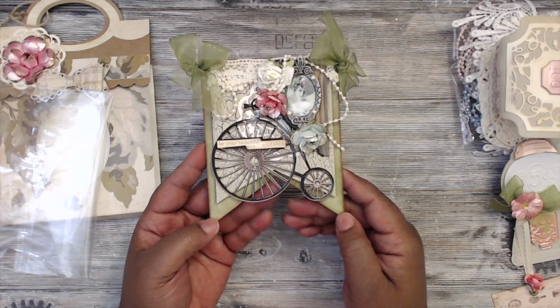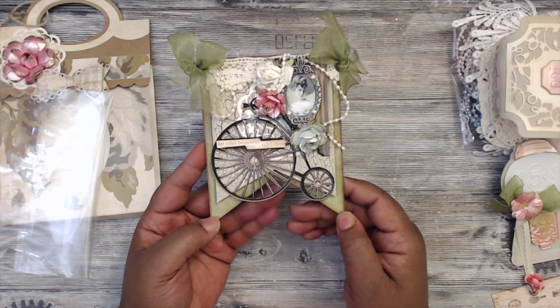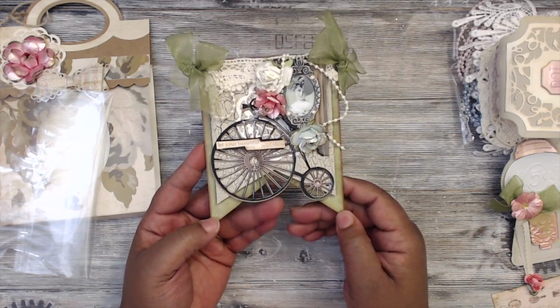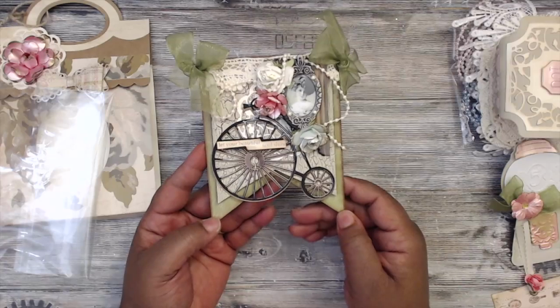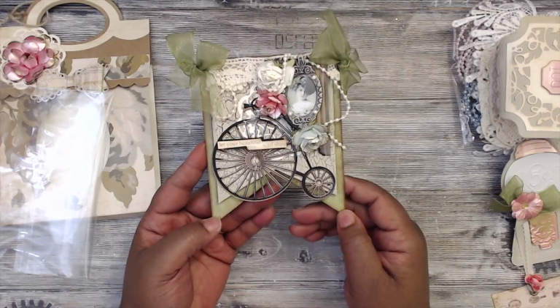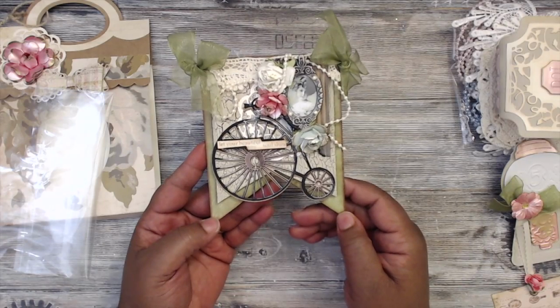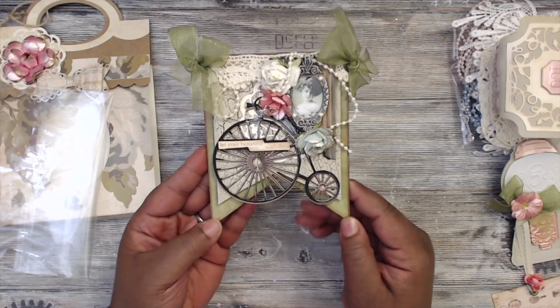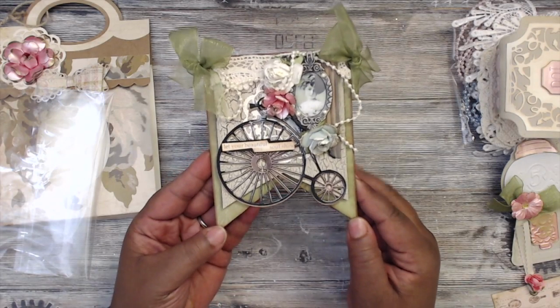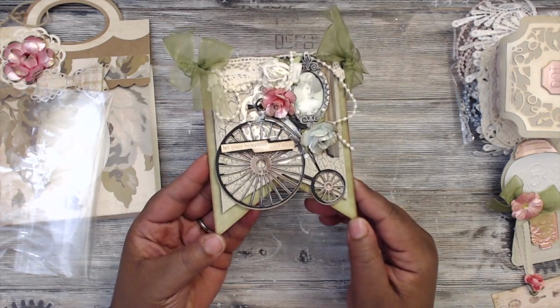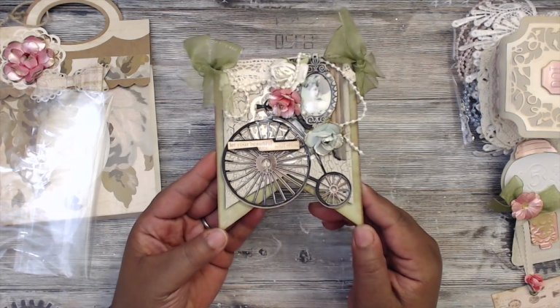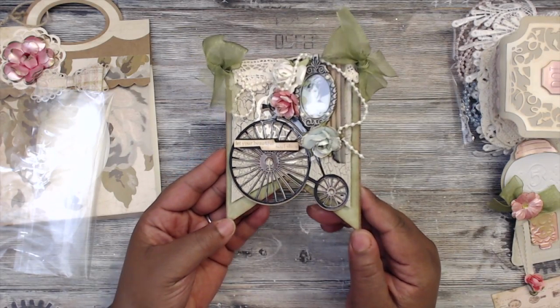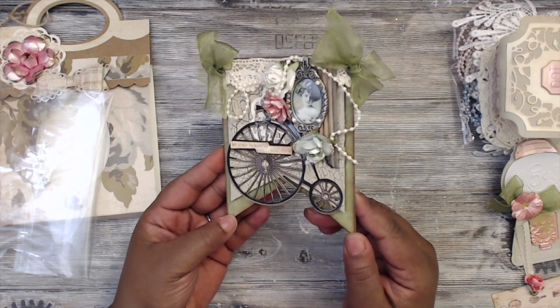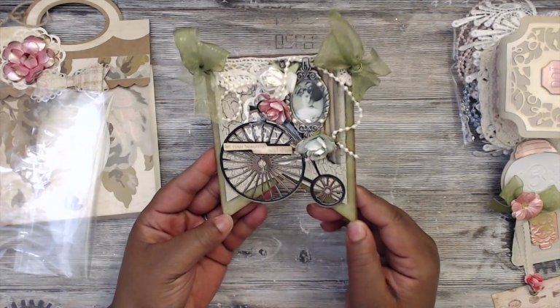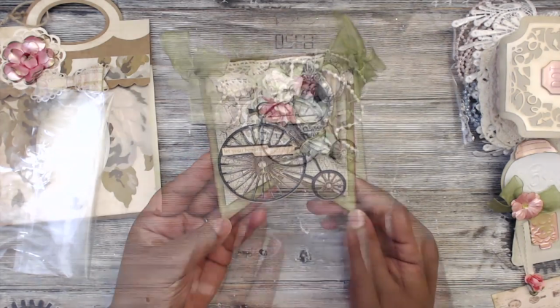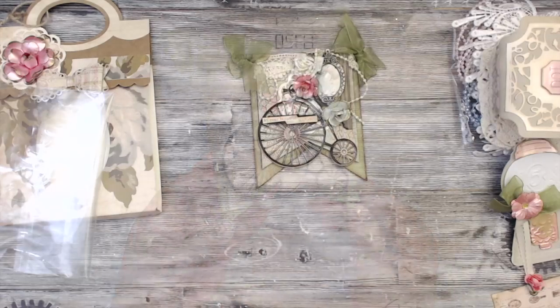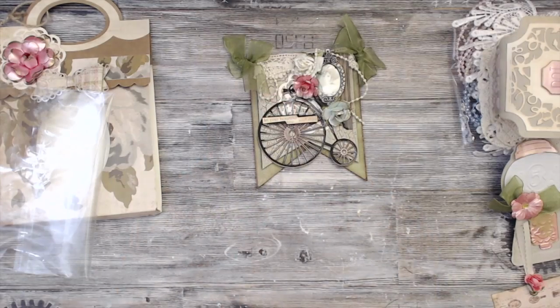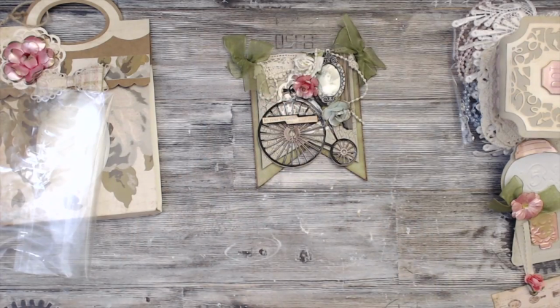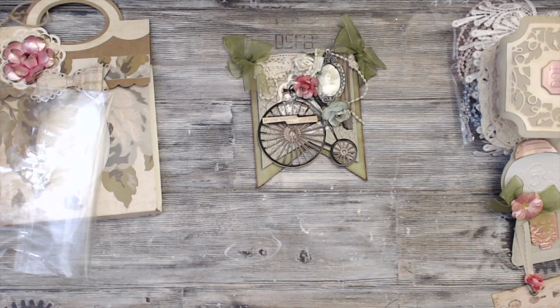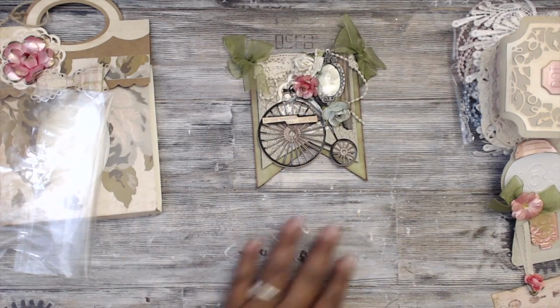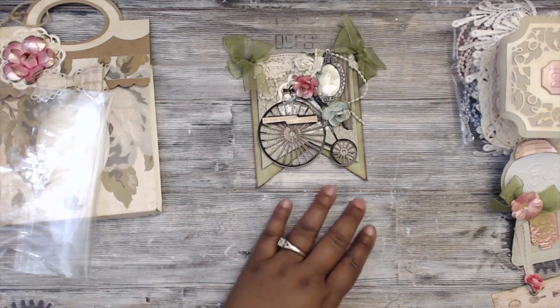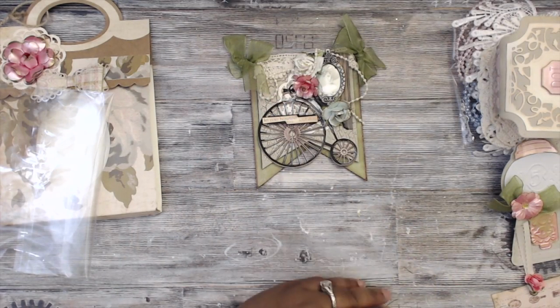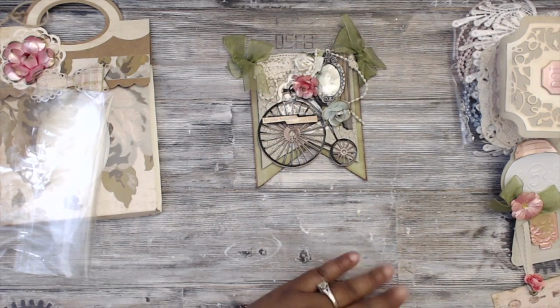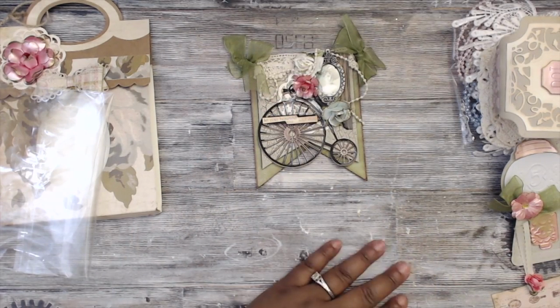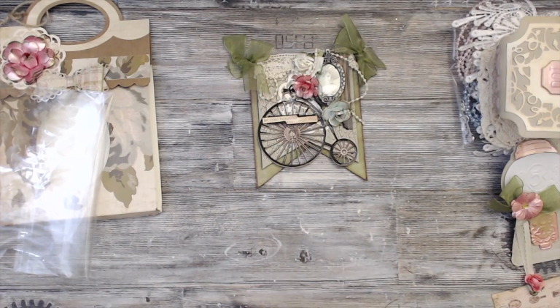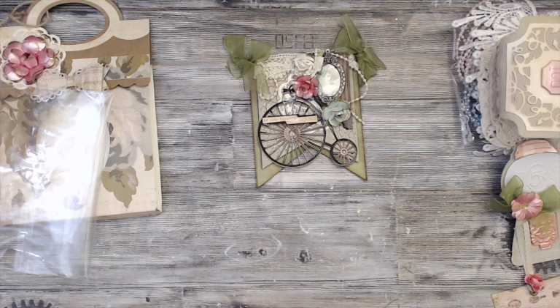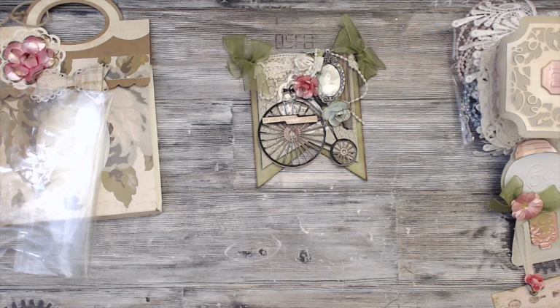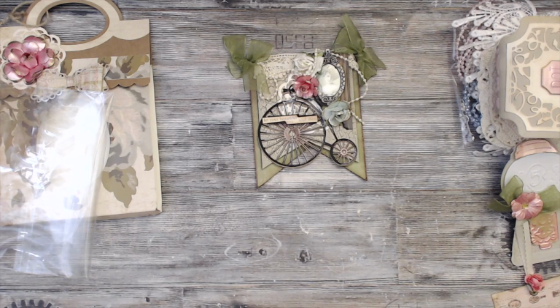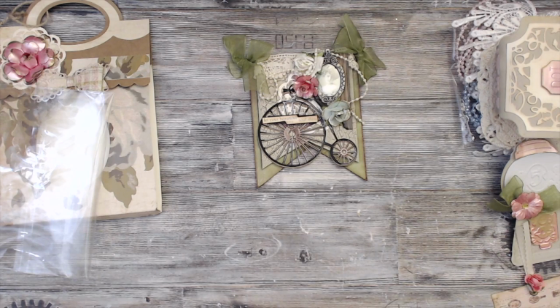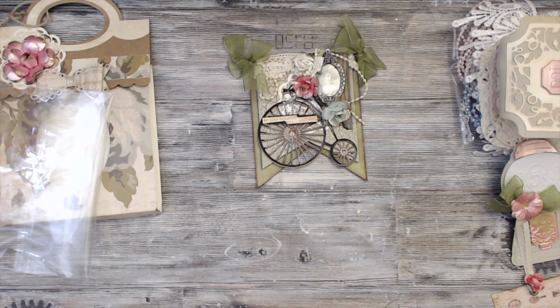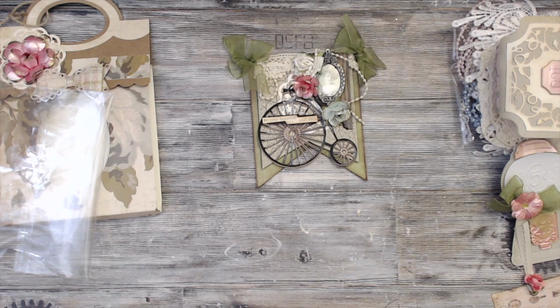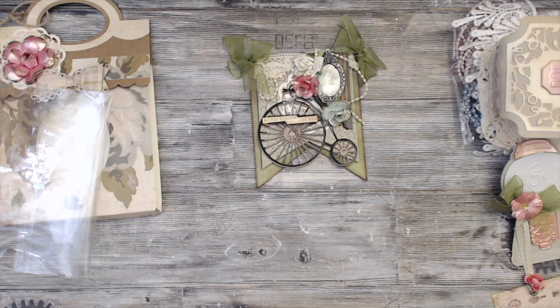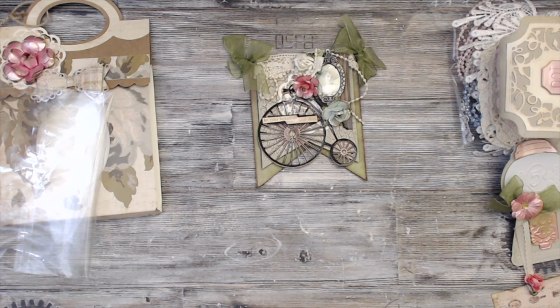There's a tiny little paper doily back here — same die I need to find out about. It's absolutely gorgeous. You guys check out Ida Martinez — thank you so much Ida for playing, welcome to Scrap the World swaps, and I do hope to see you again in the future!